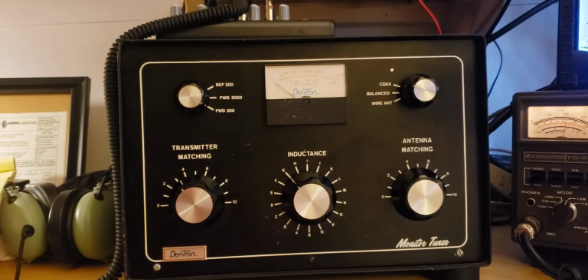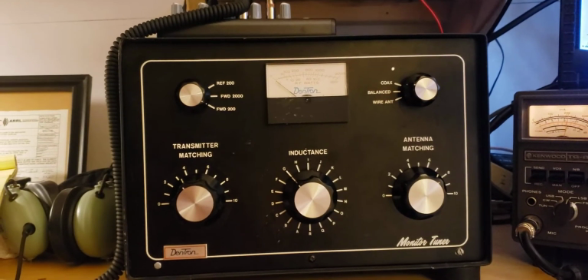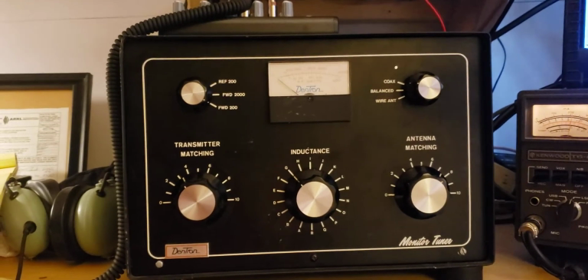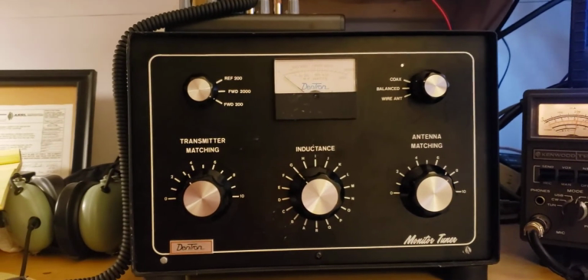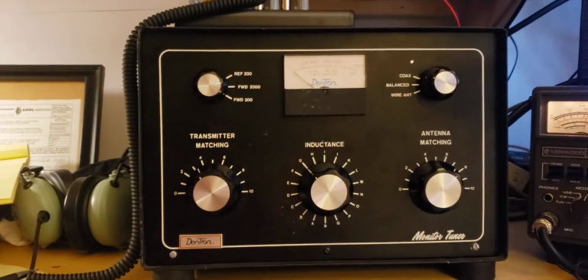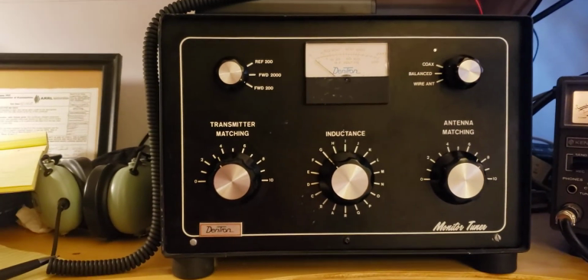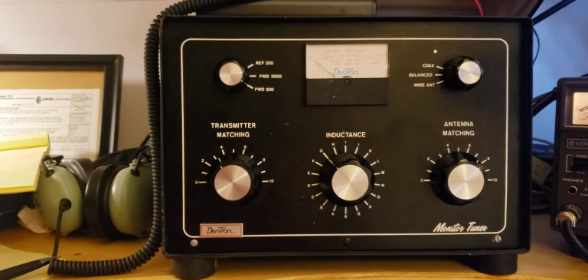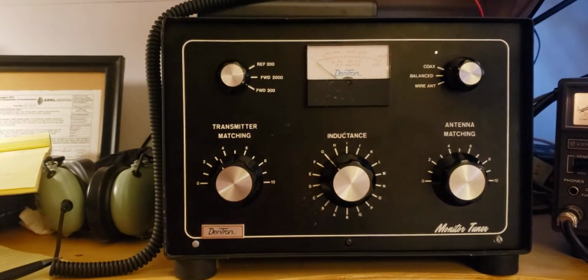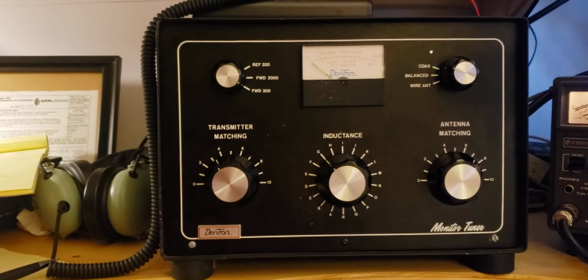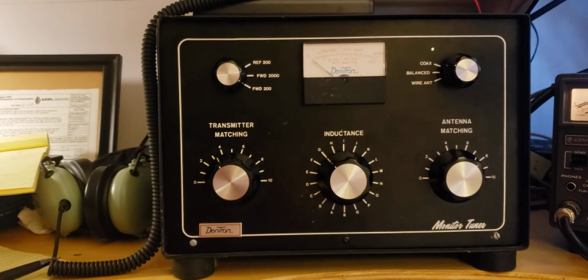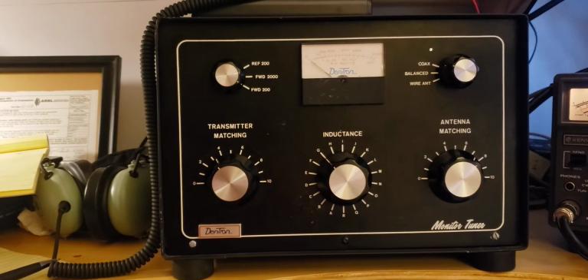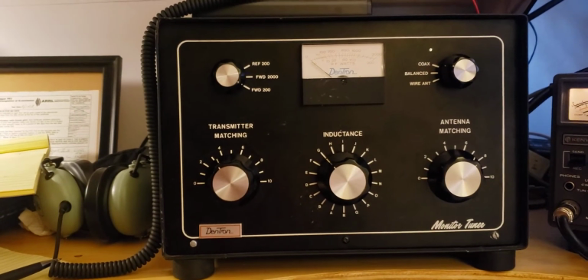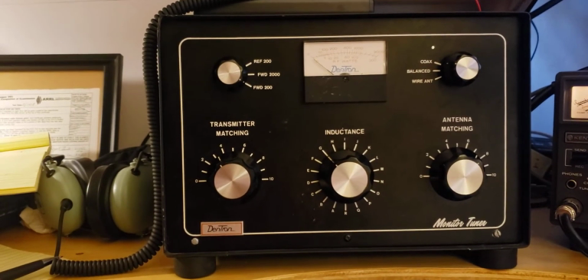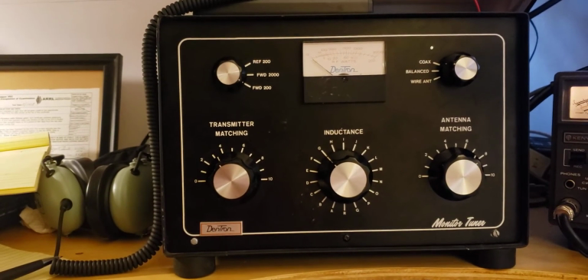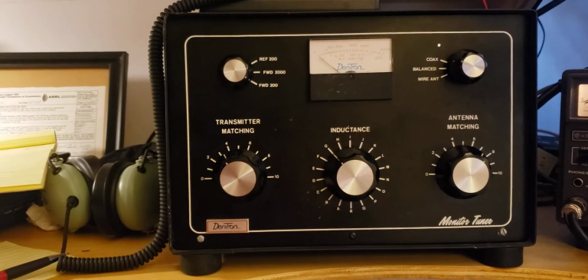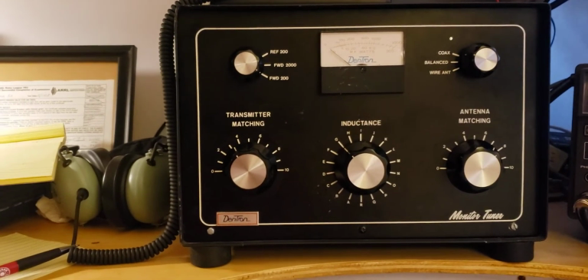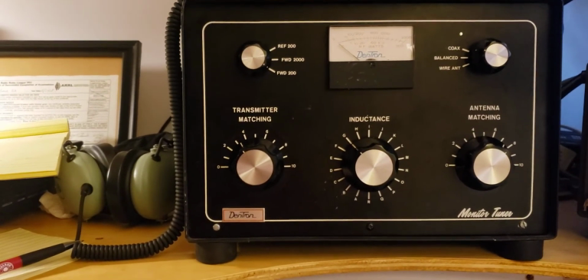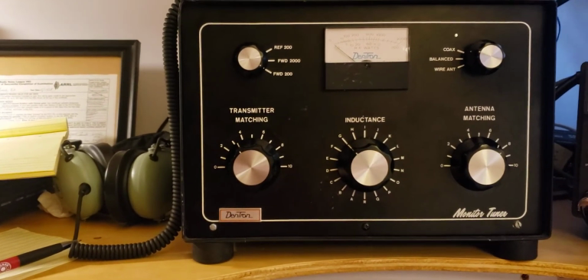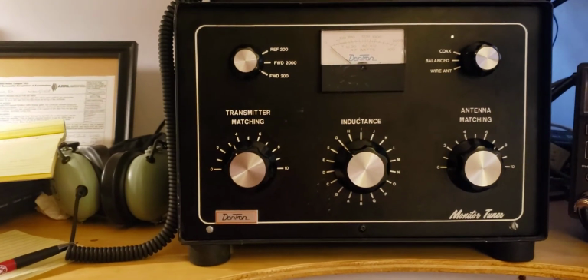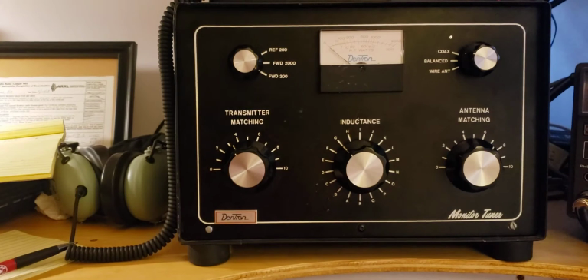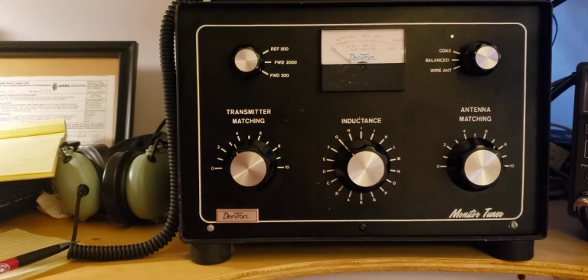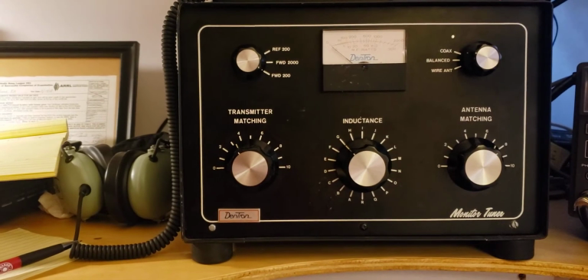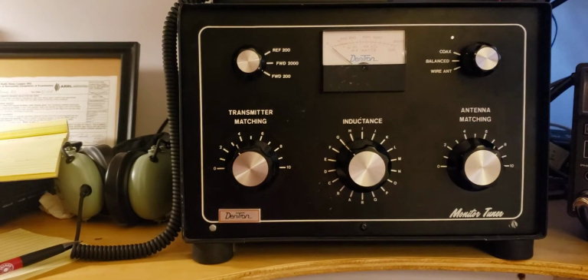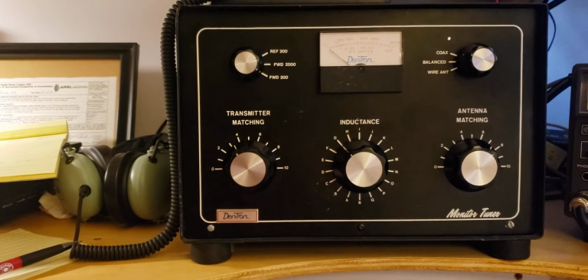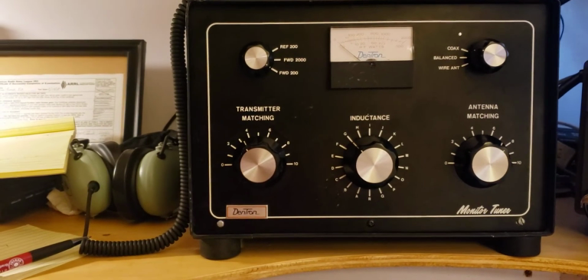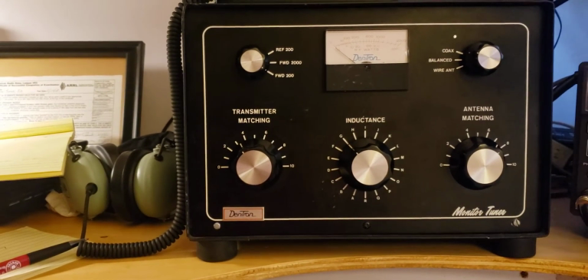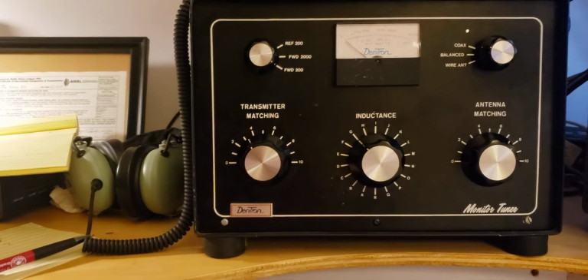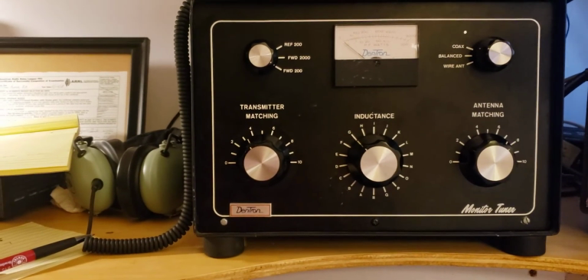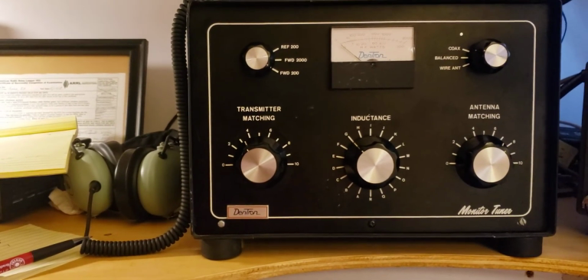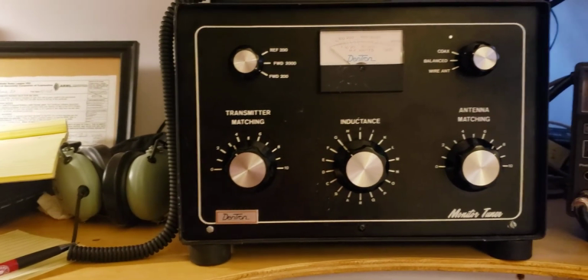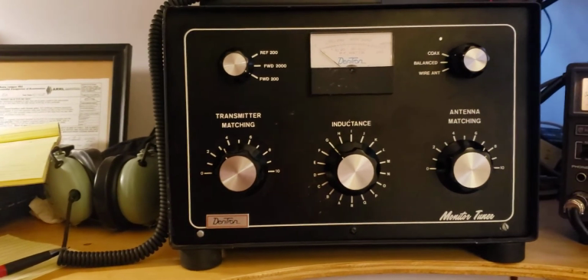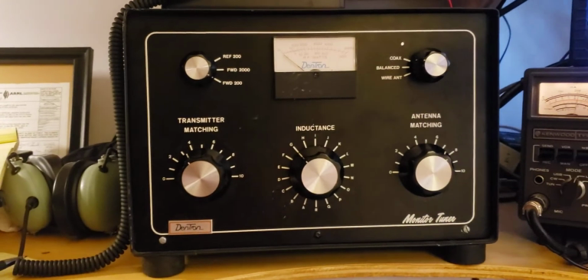Welcome back to the channel. I wanted to do a video today, somewhat of a review, but also a demo on the Dentron Monitor Tuner 3K. I believe that's what this is. This is a roller inductor tuner from Dentron.